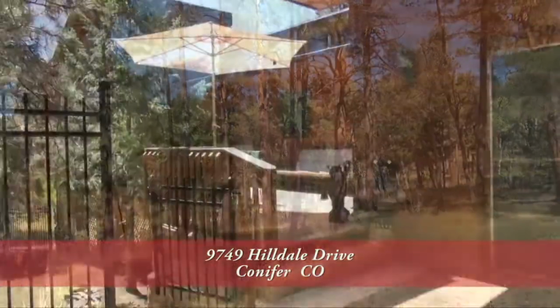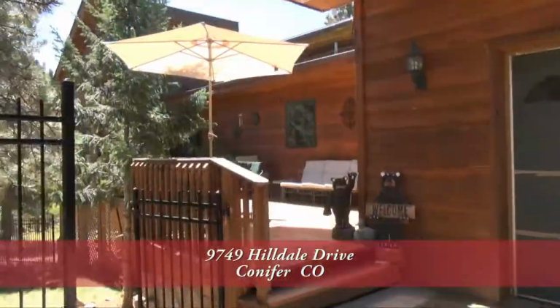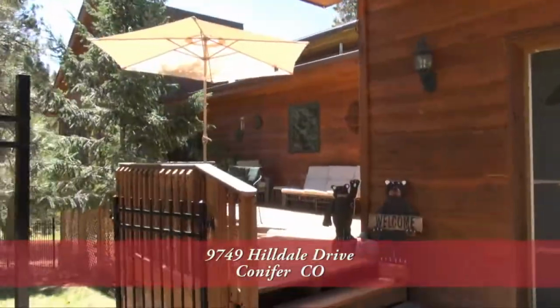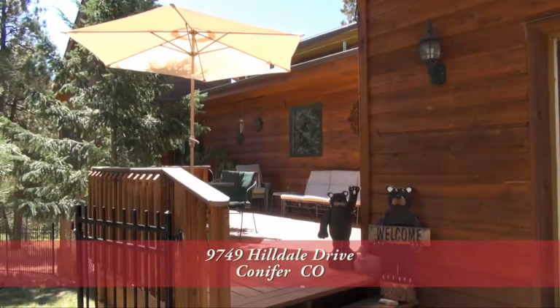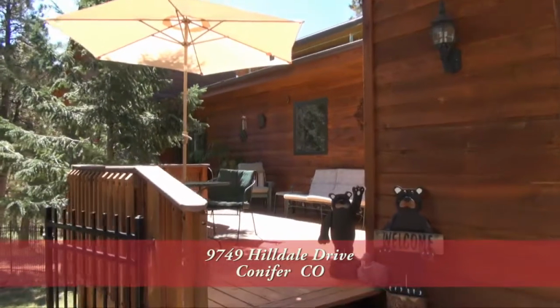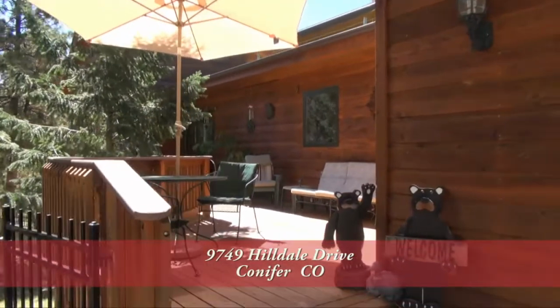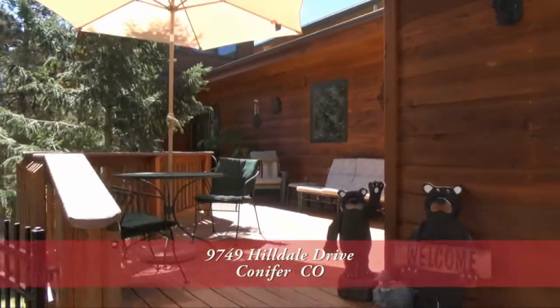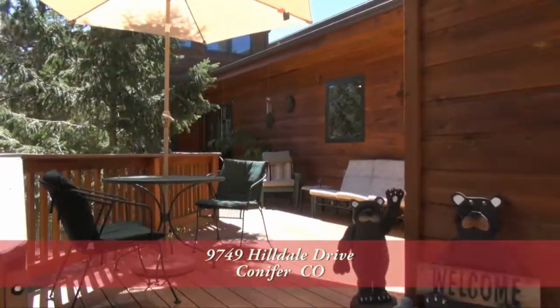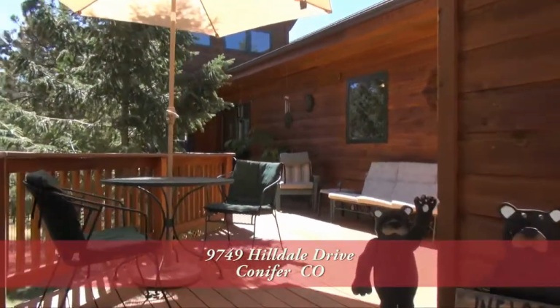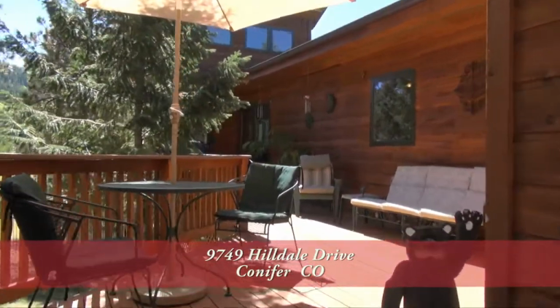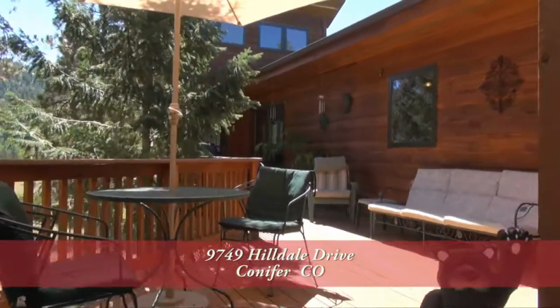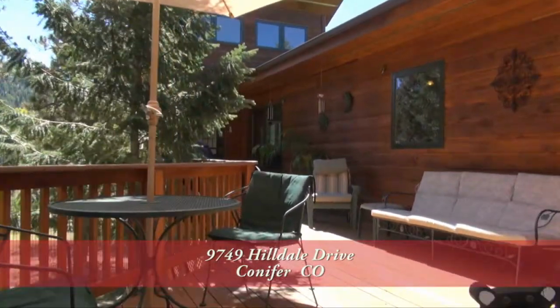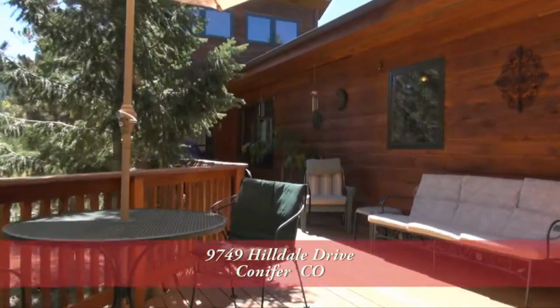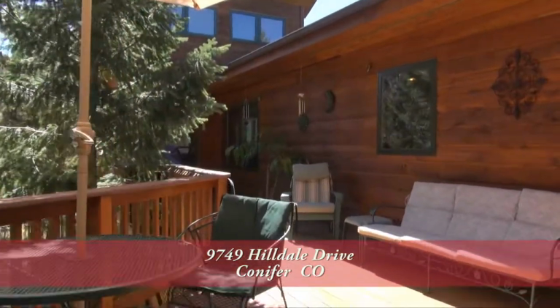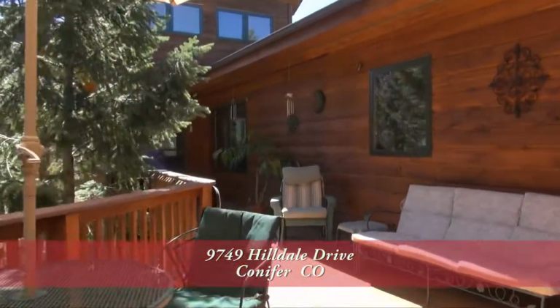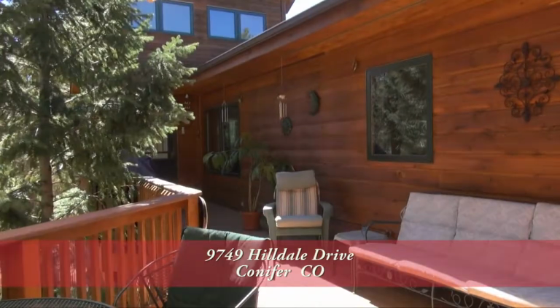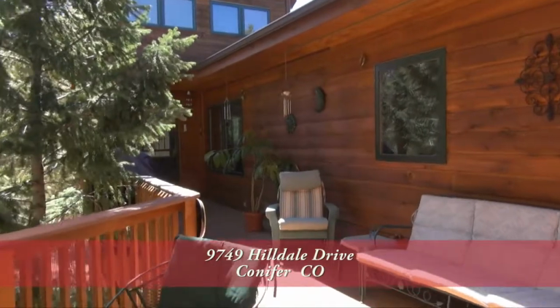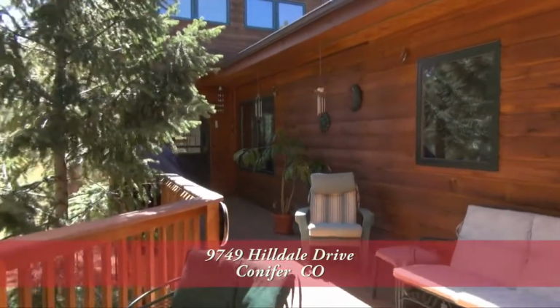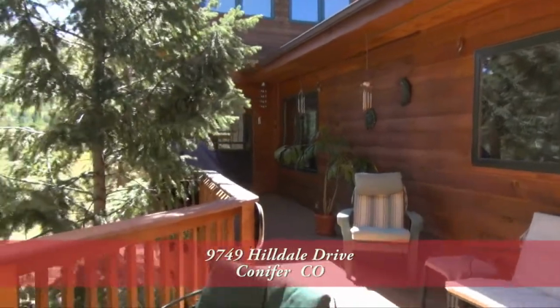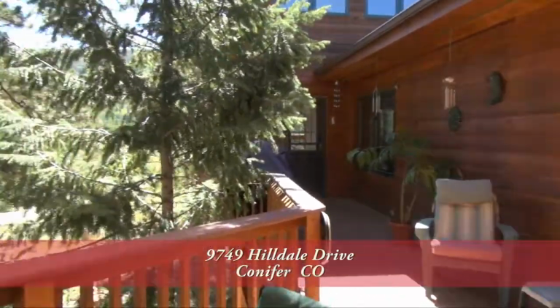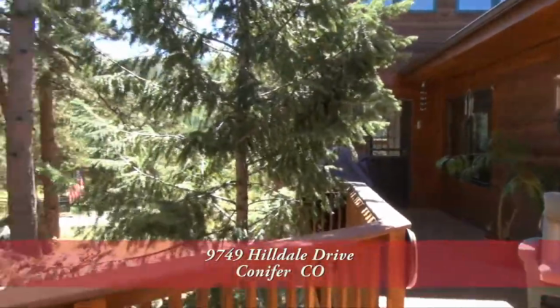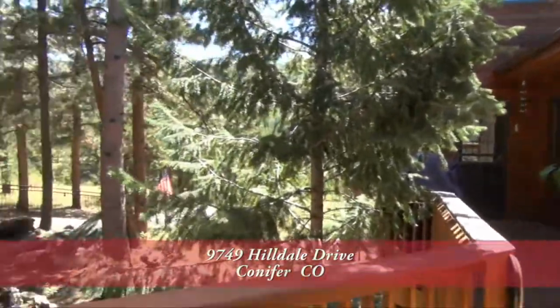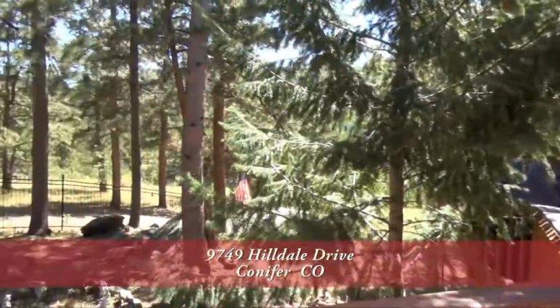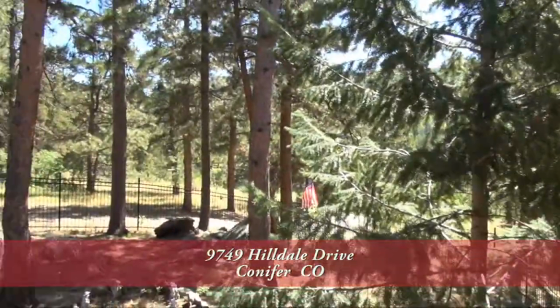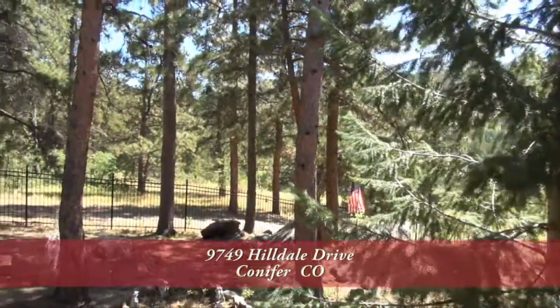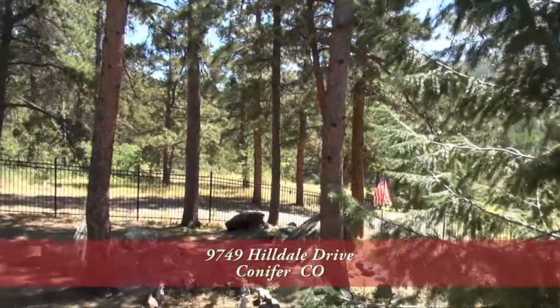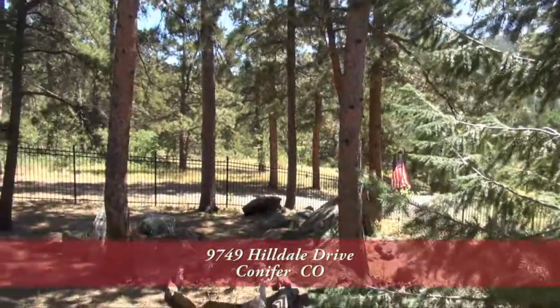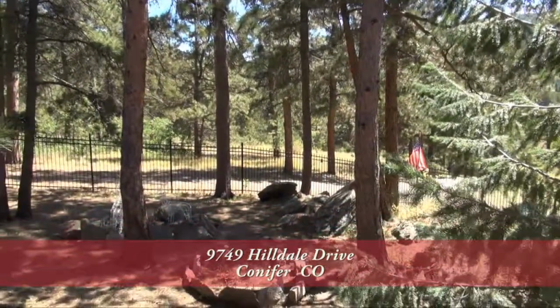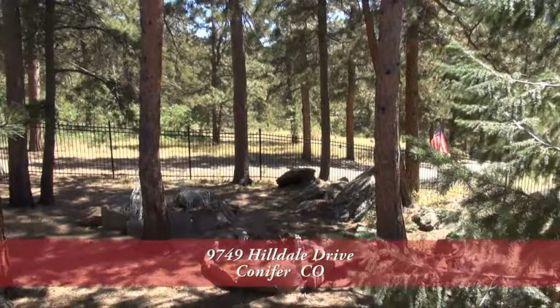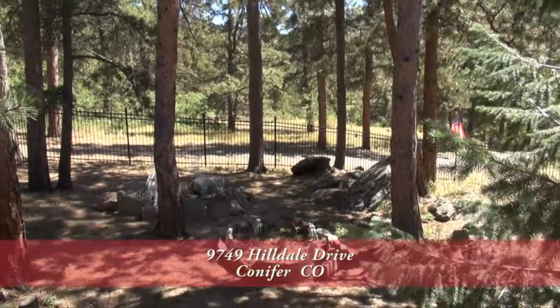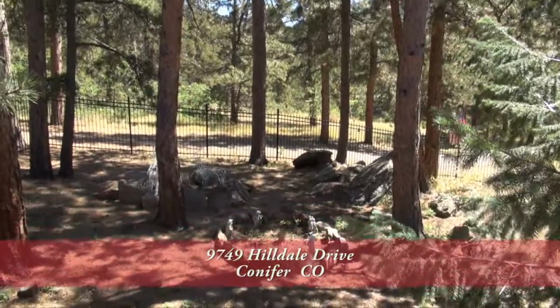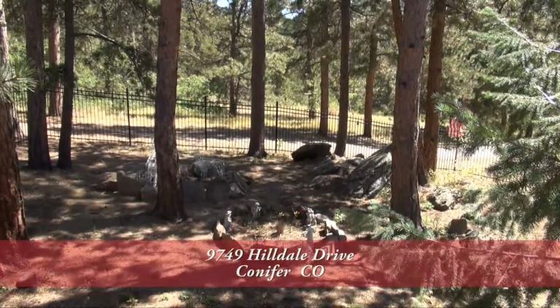Before you enter this home, you step up onto this charming front porch. You can also look down onto the enclosed garden that is fenced to keep the deer and elk away. This is a great place to sit and drink your morning coffee.